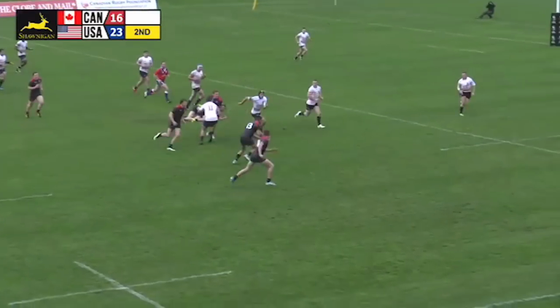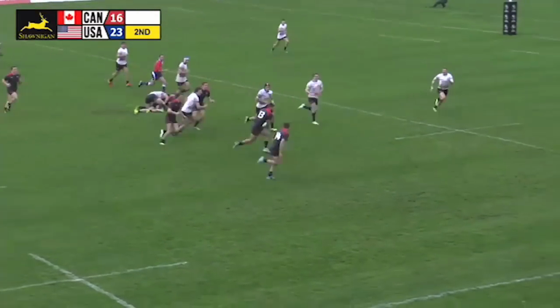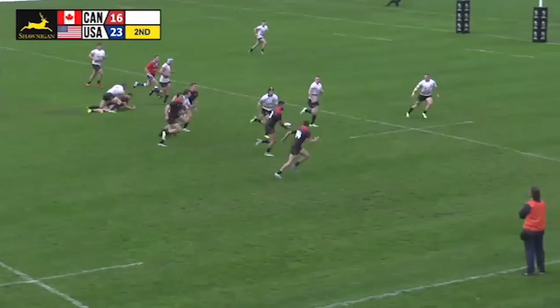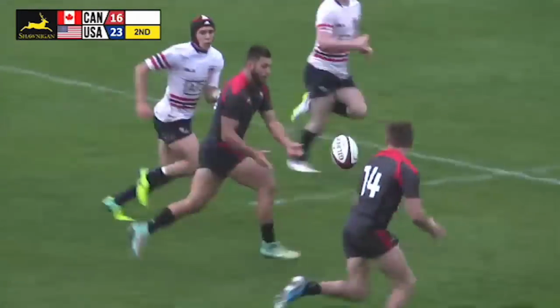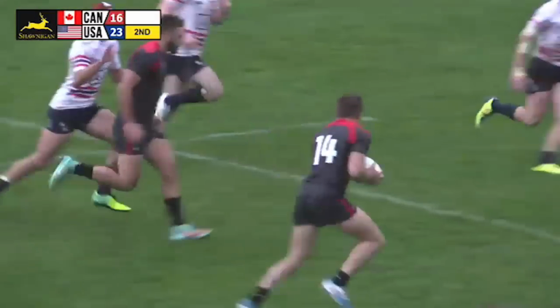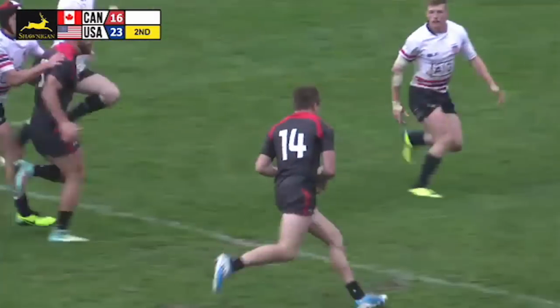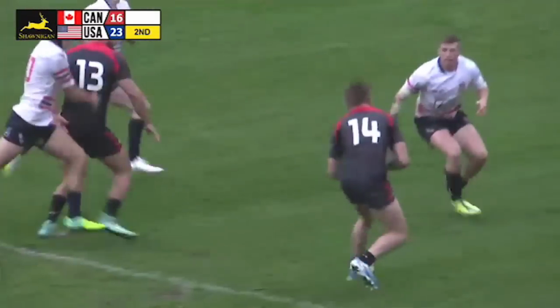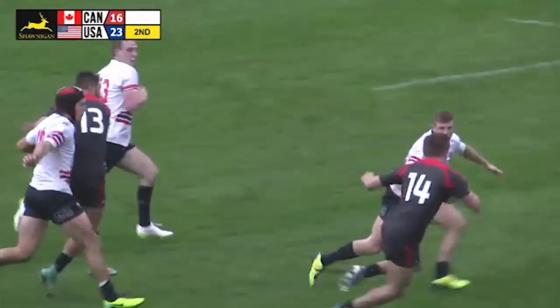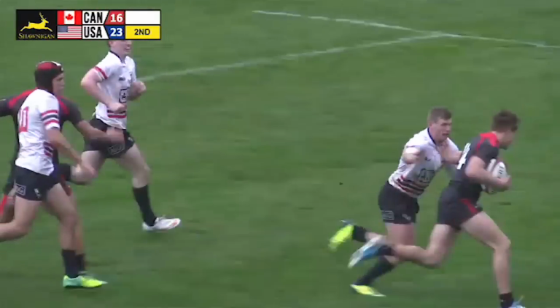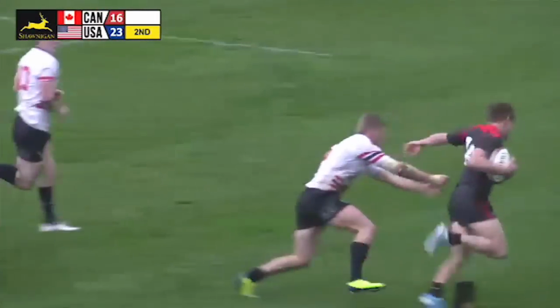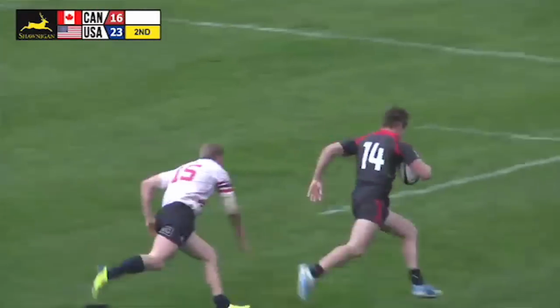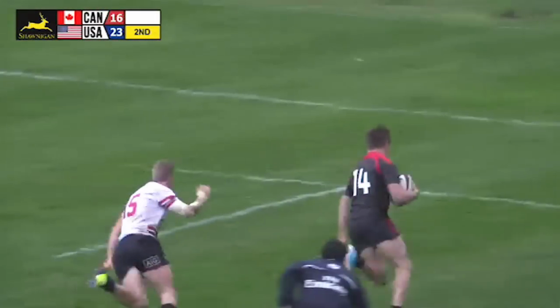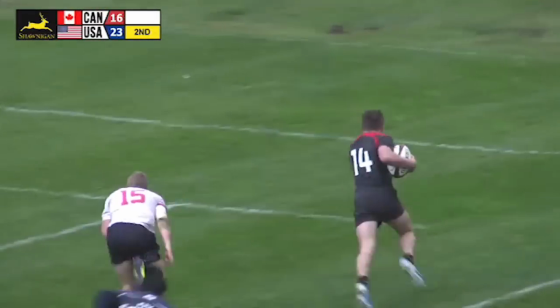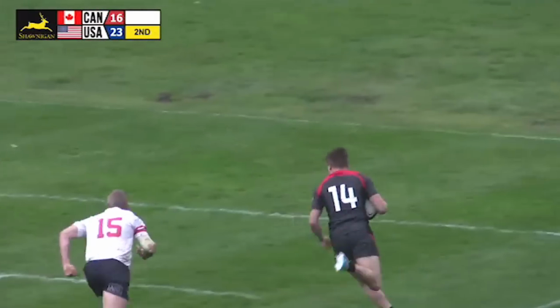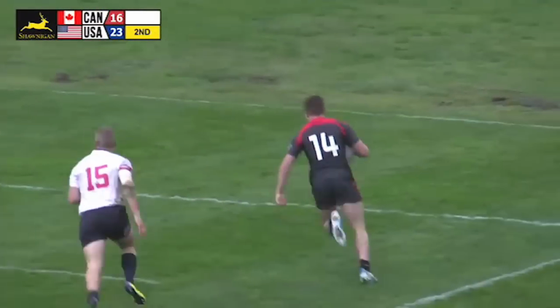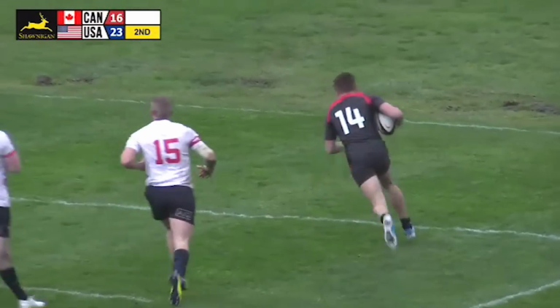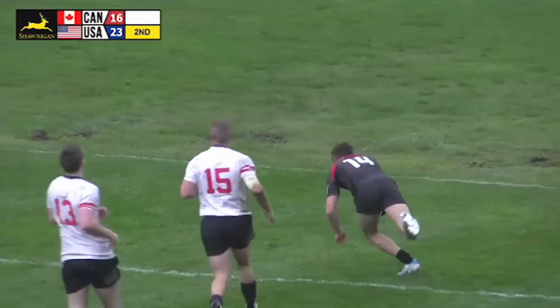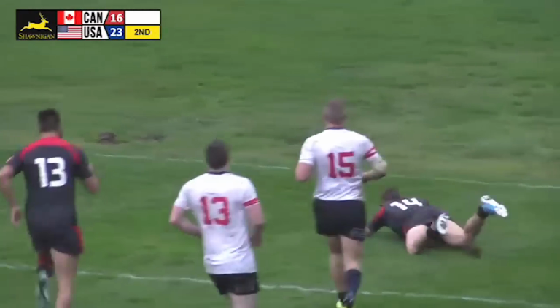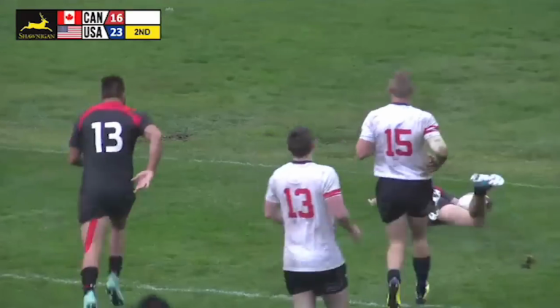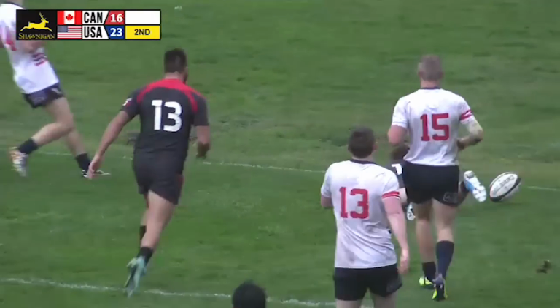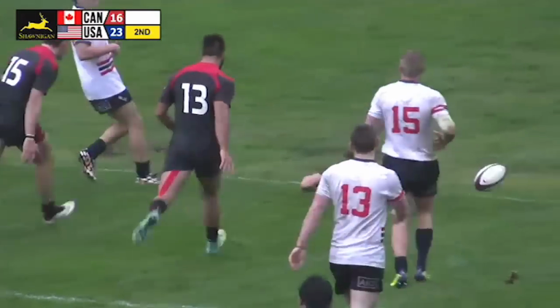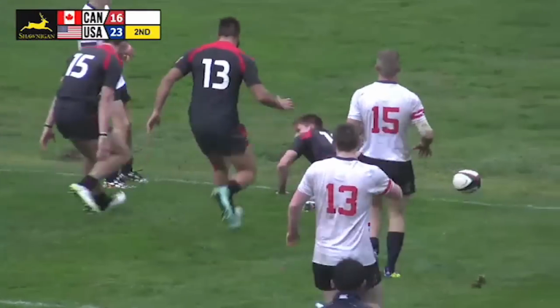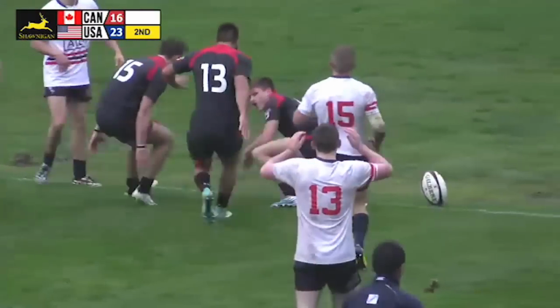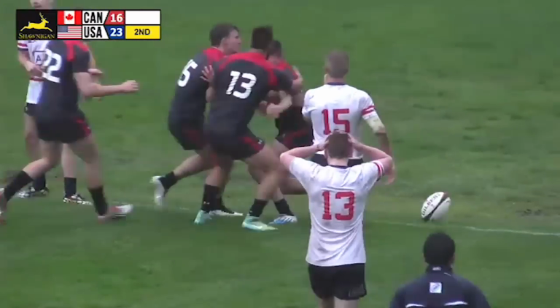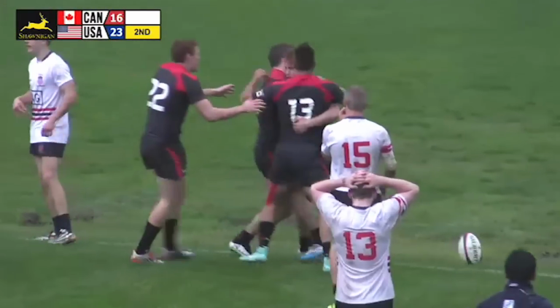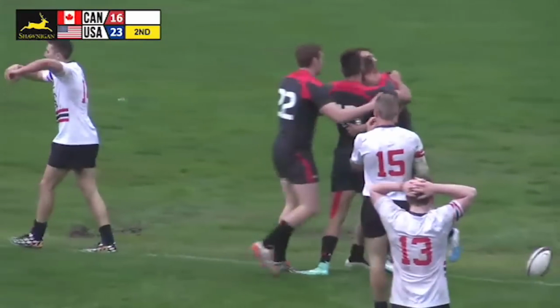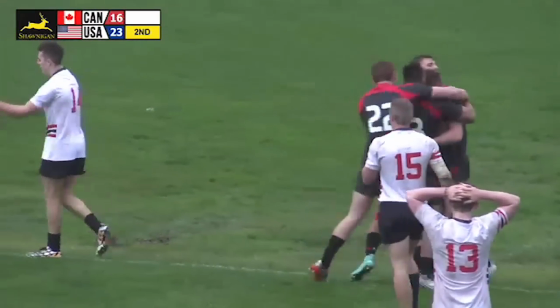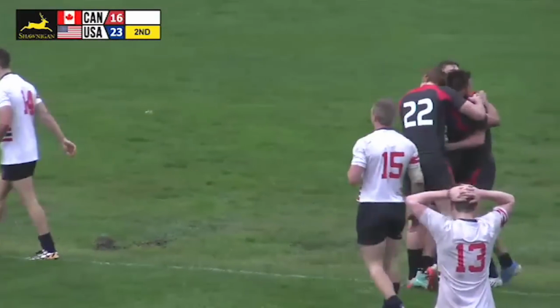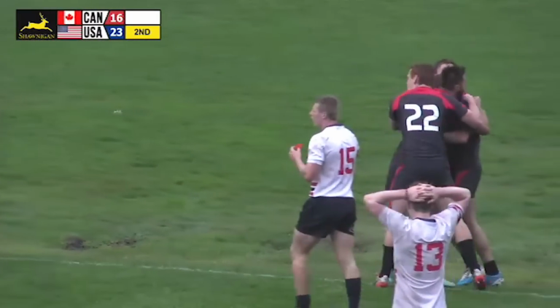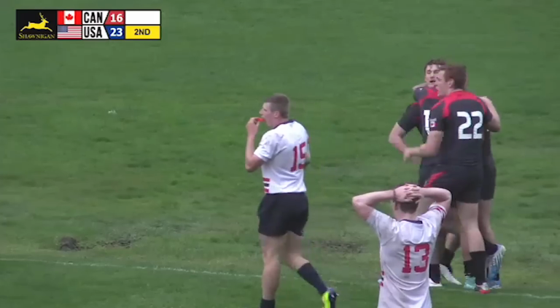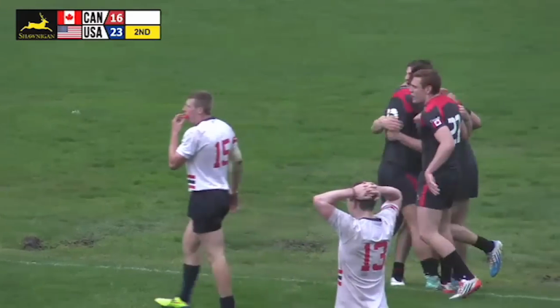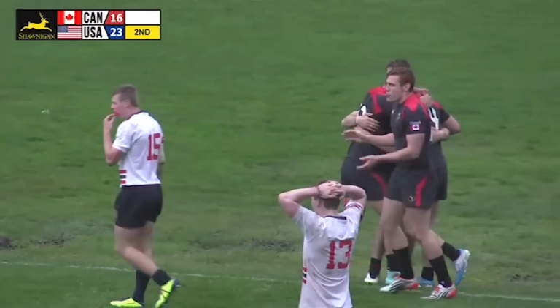A fend off puts it right into the hands of Leitner. This time he's got his hands on the ball, and Theo Sauter looks for the corner — he stays in bounds and finds the goal area. Try for Canada's Theo Sauter.